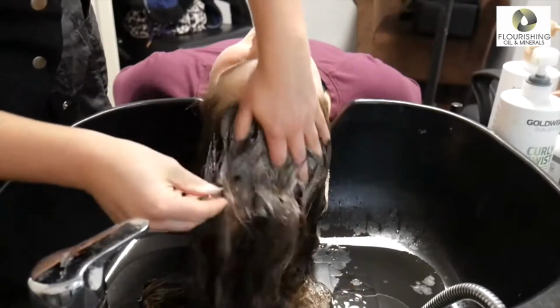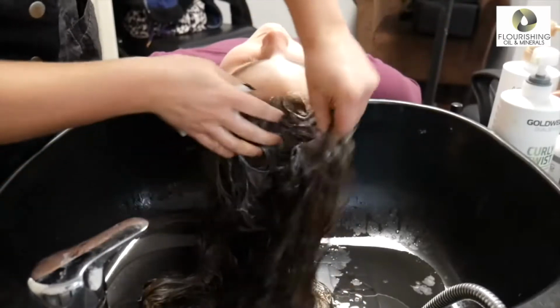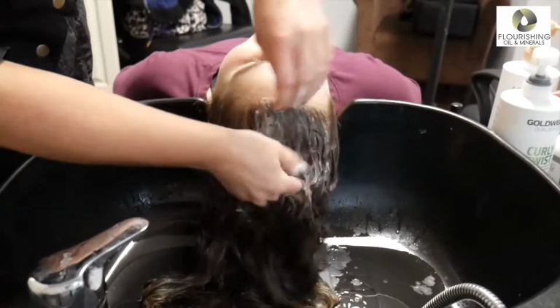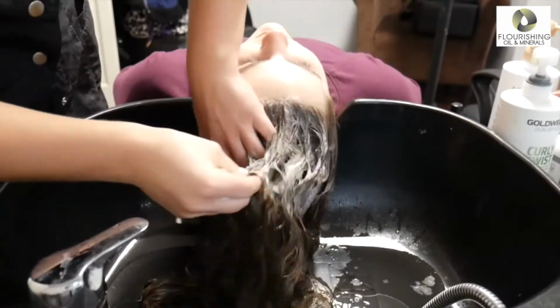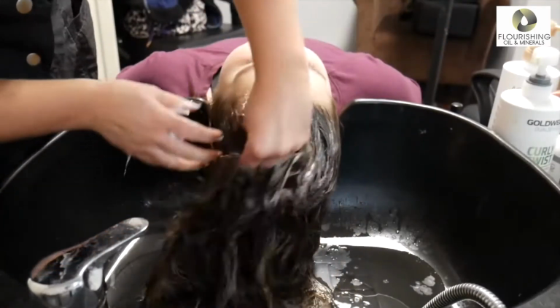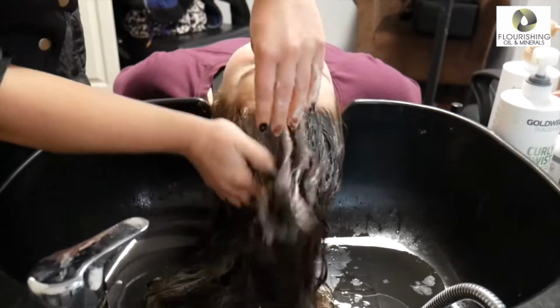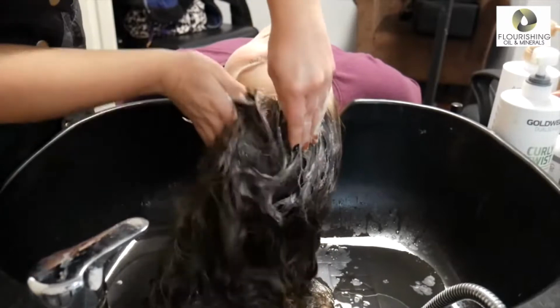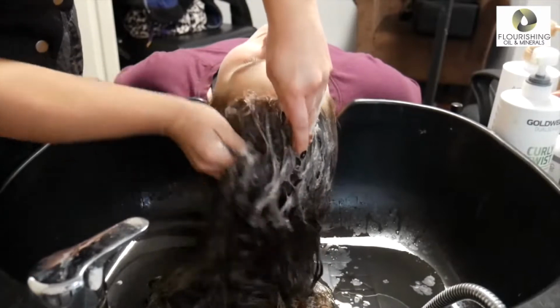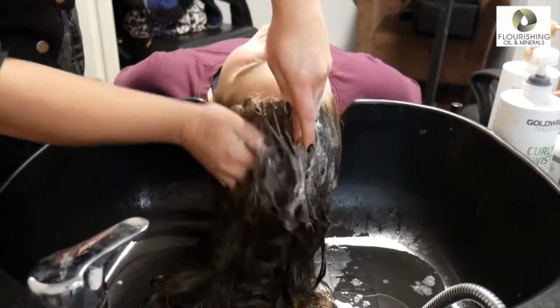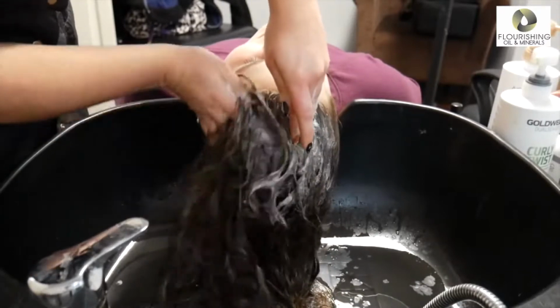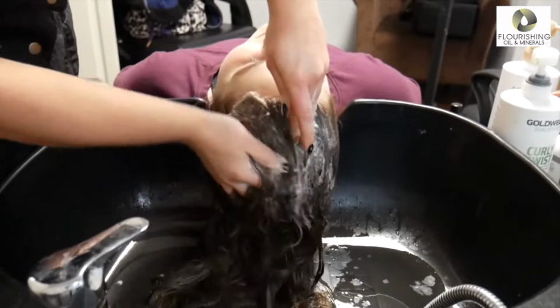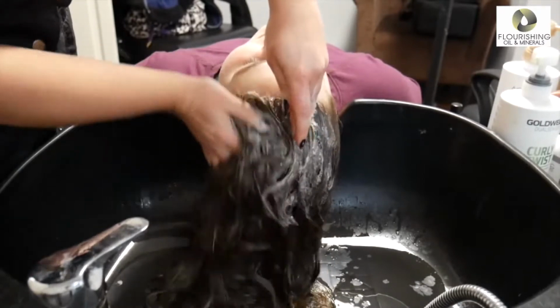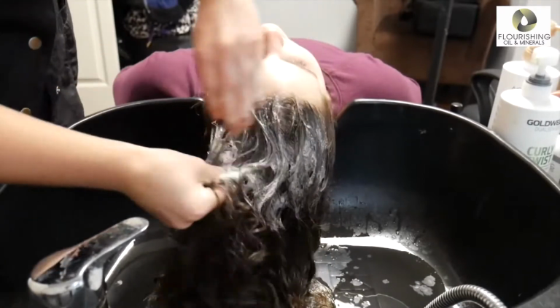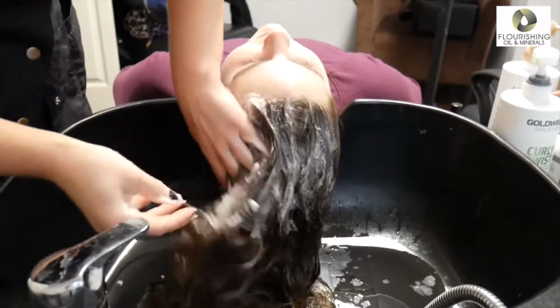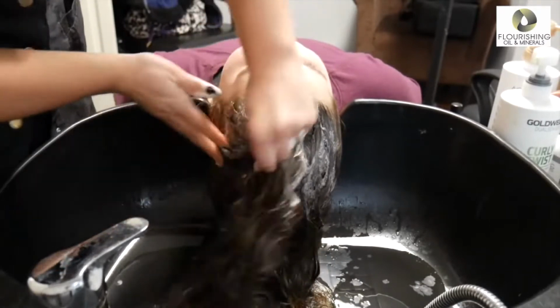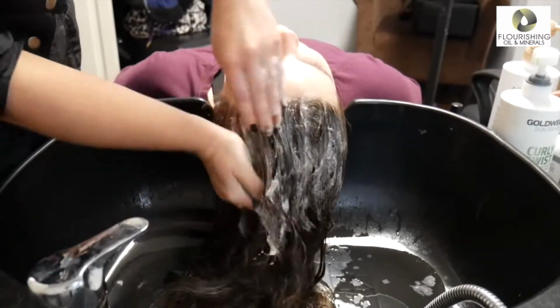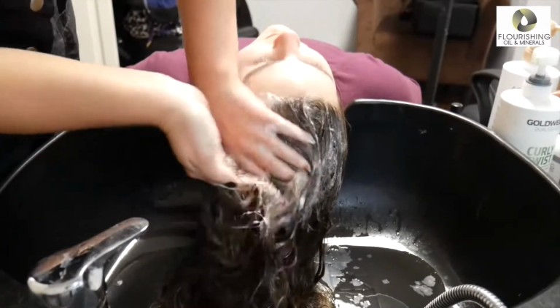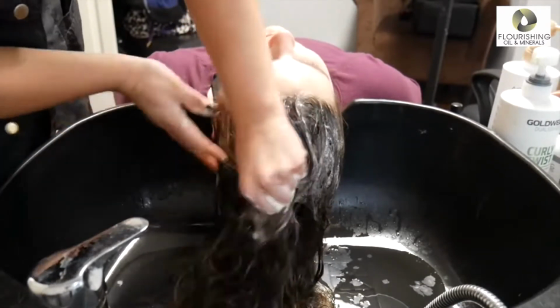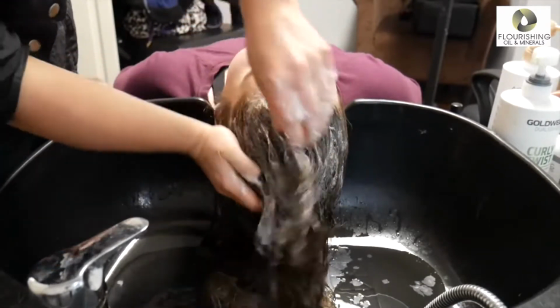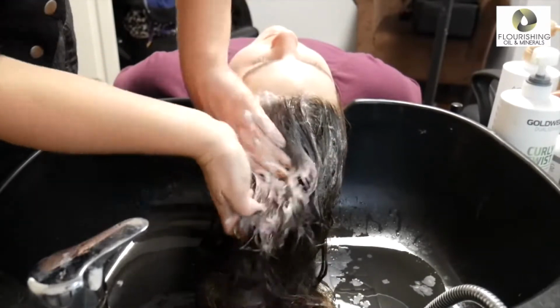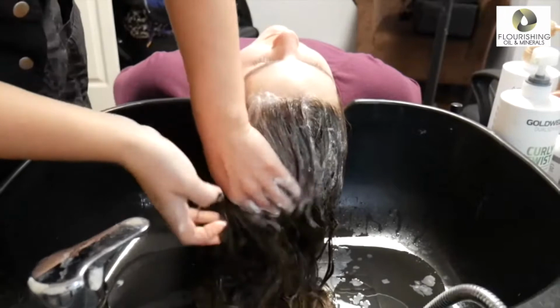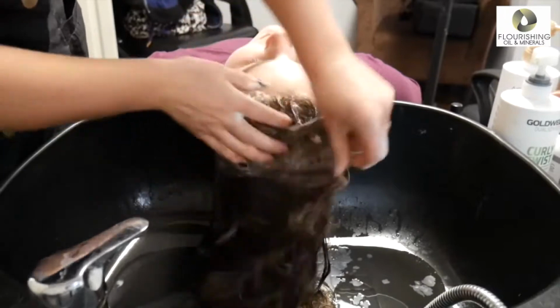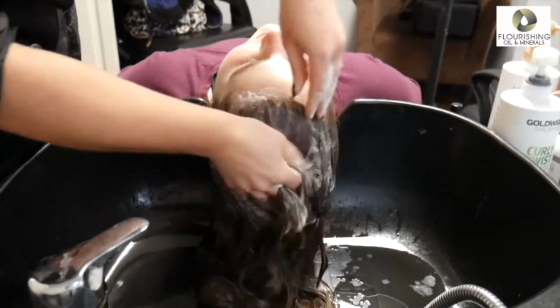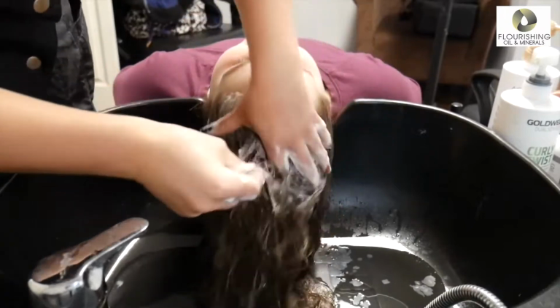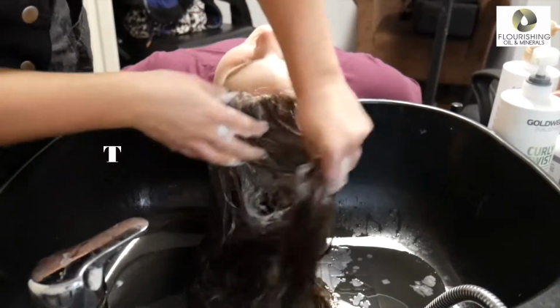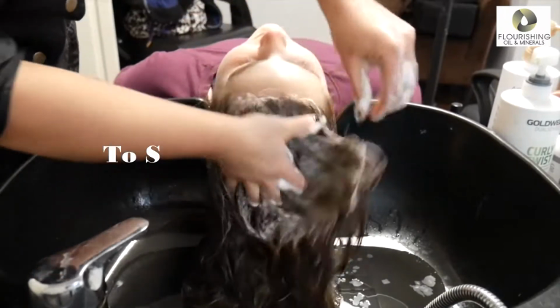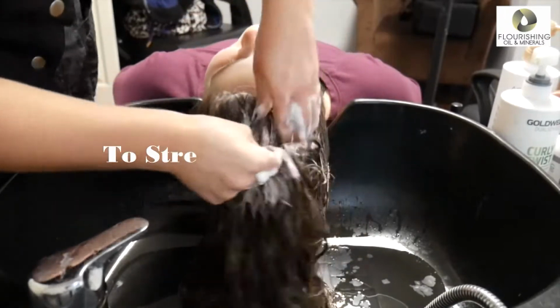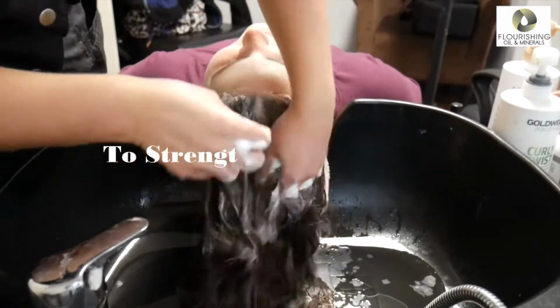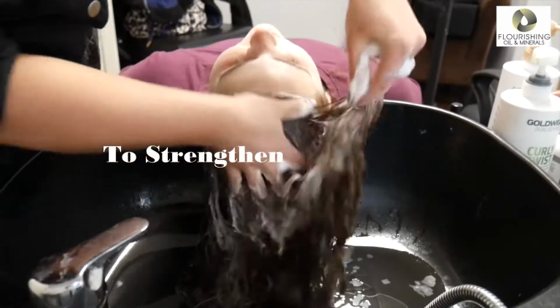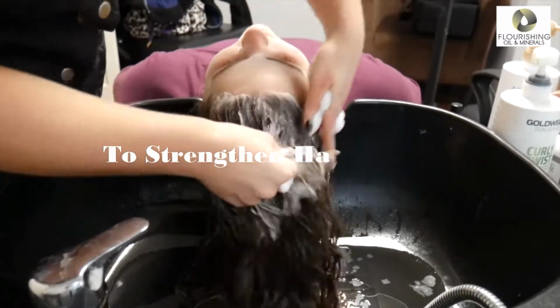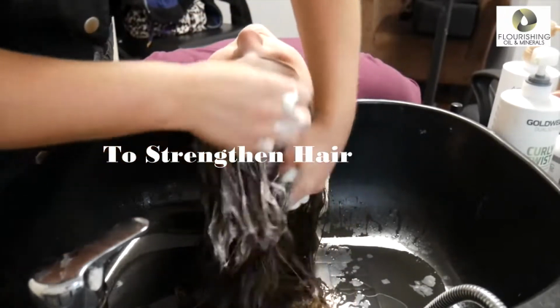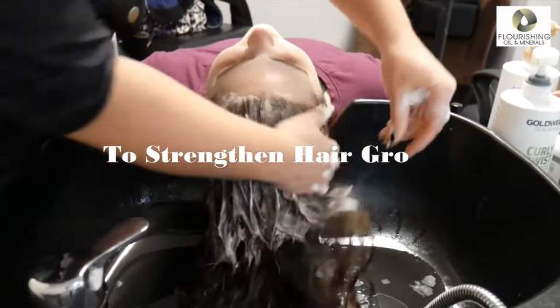Lastly, sunflower oil helps to soften dry hair. It has a very light texture and acts as a conditioner to strengthen hair growth.